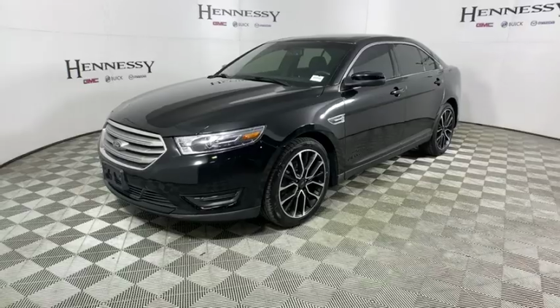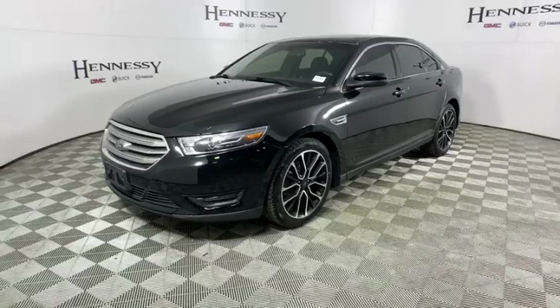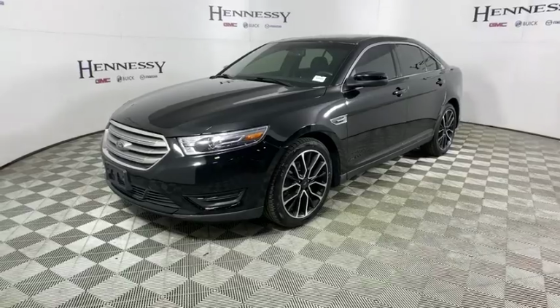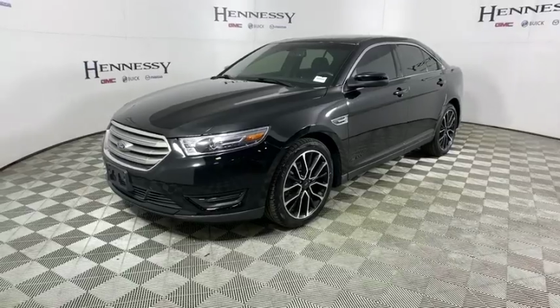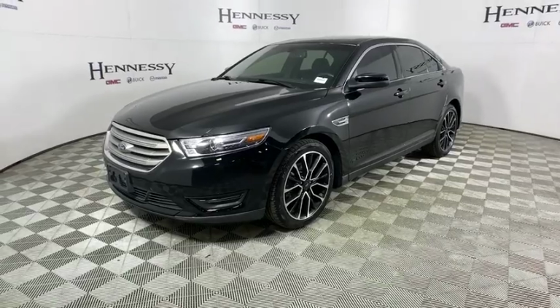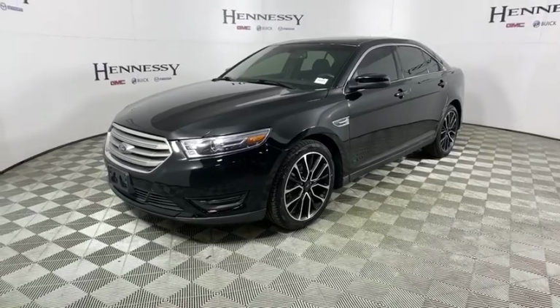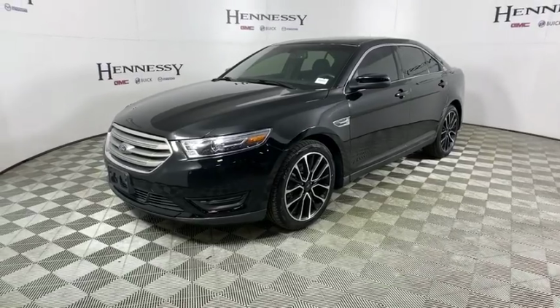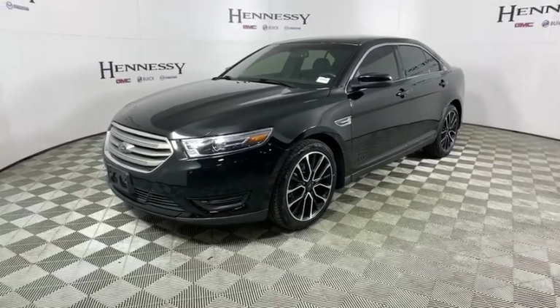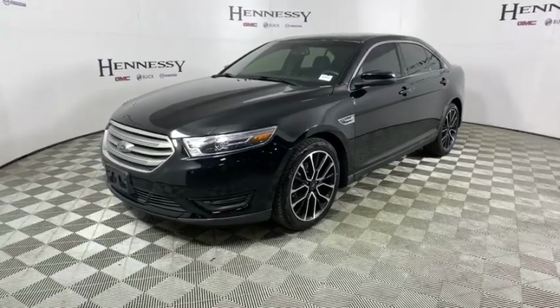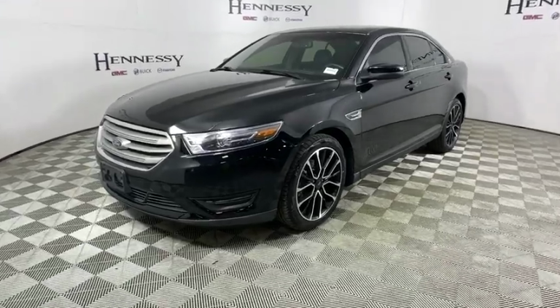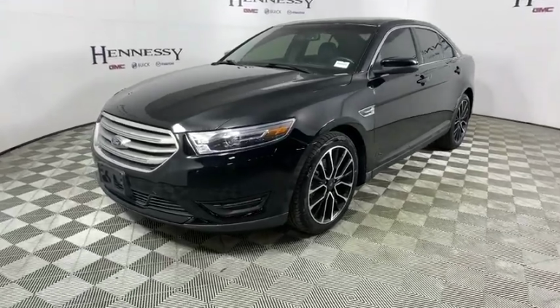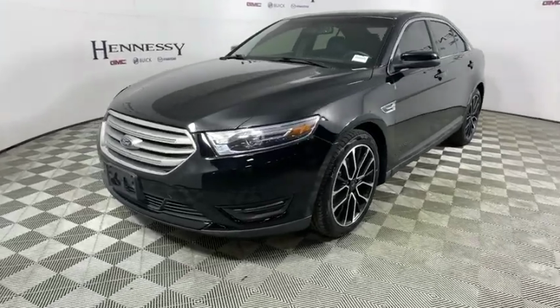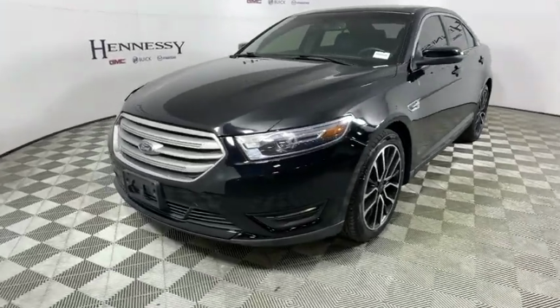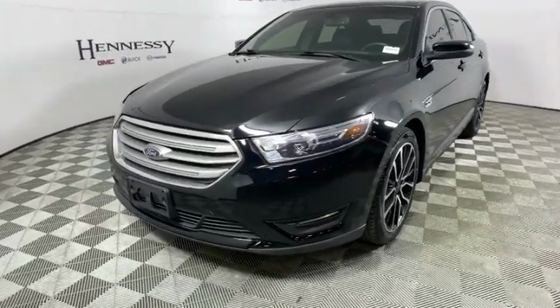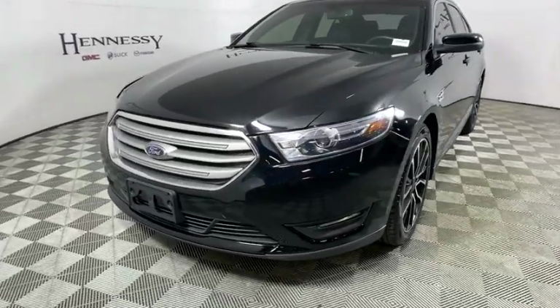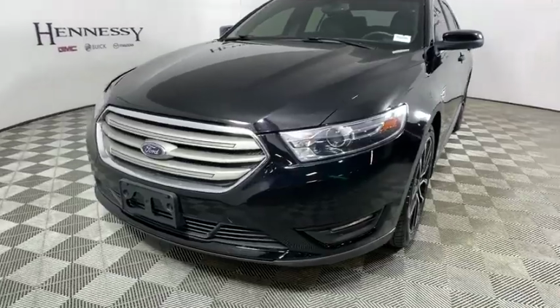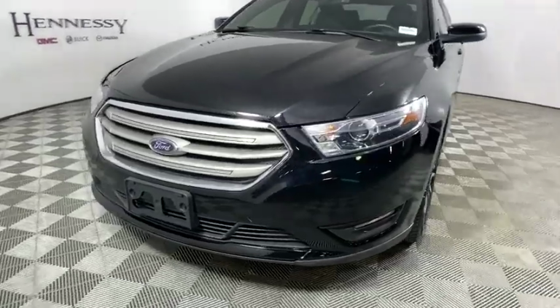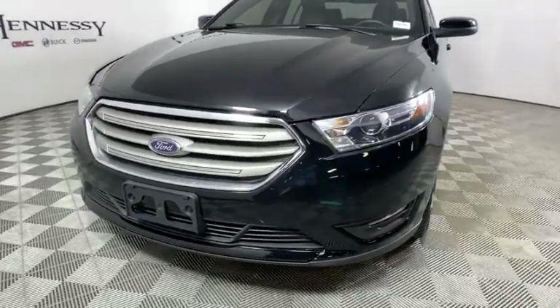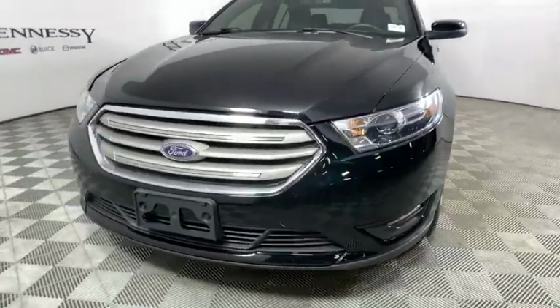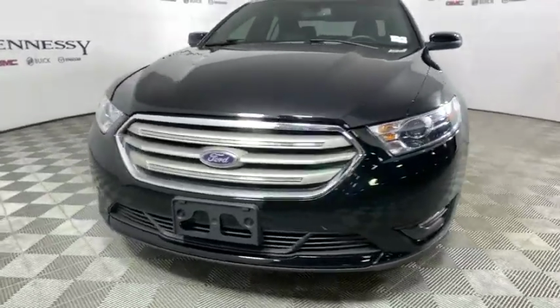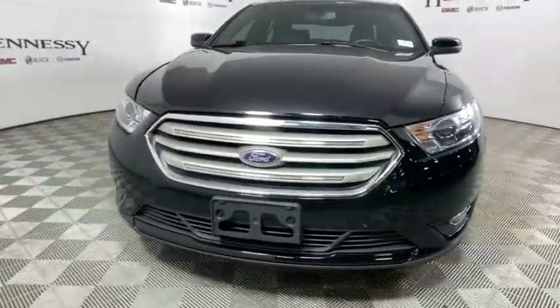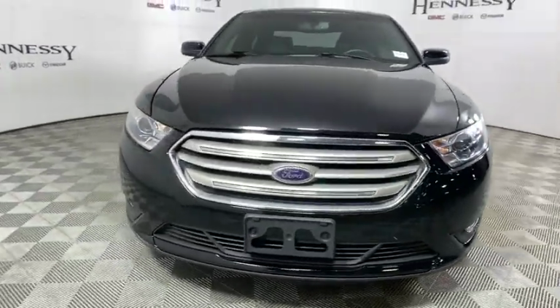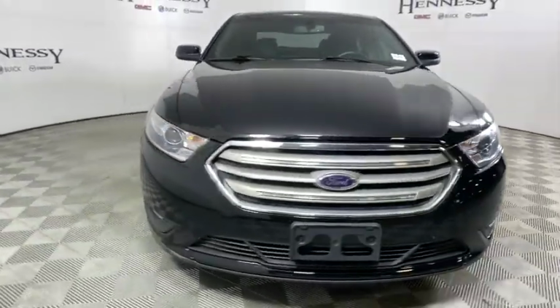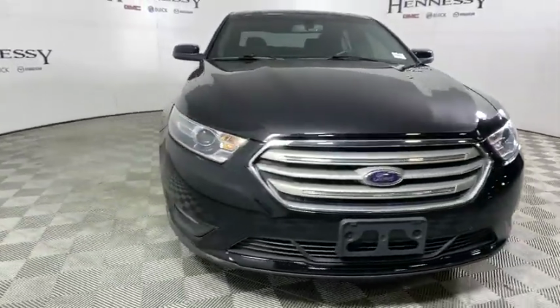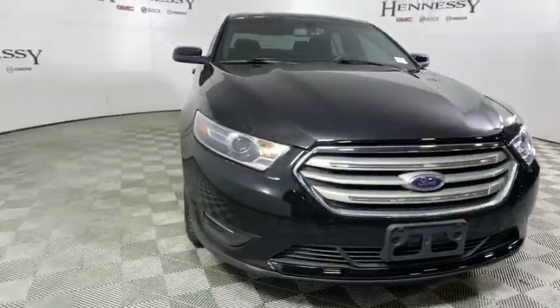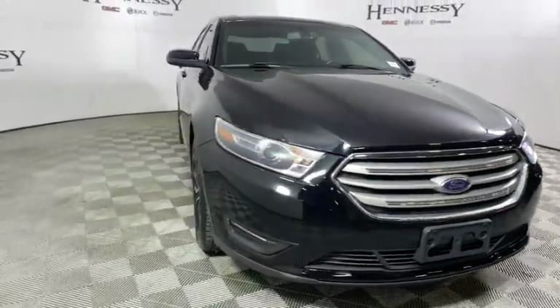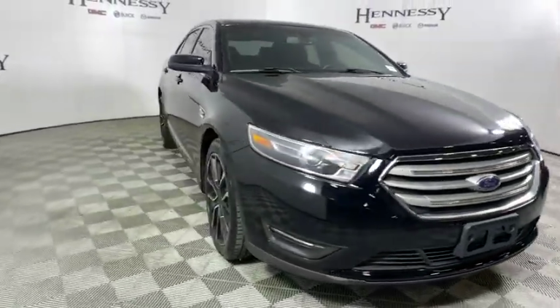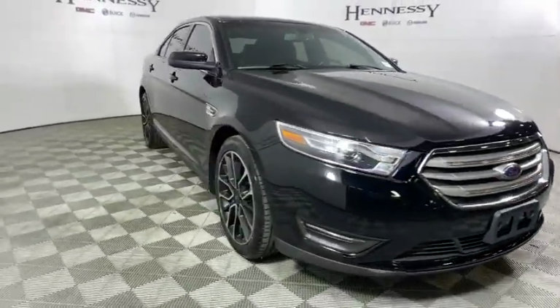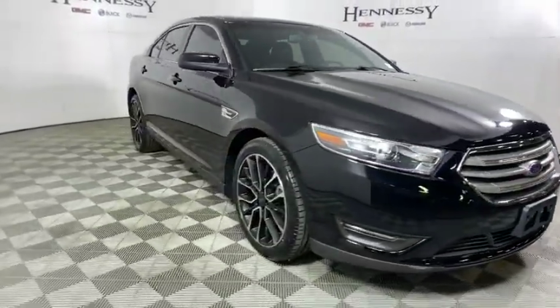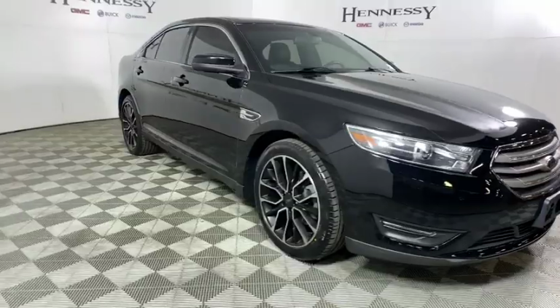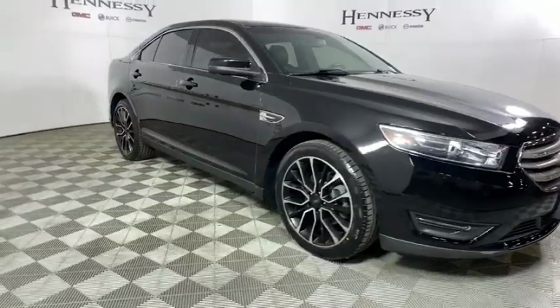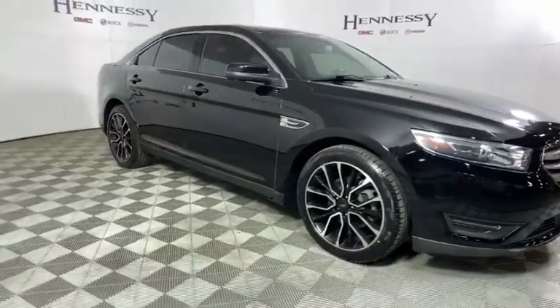Come test drive the 2017 Ford Taurus. This is it — crafted by an obsessive engineering and design team, the Taurus was created to compete with some of the world's best.